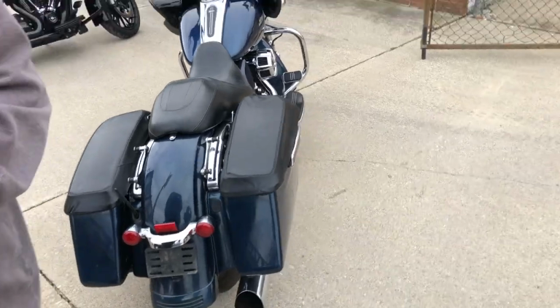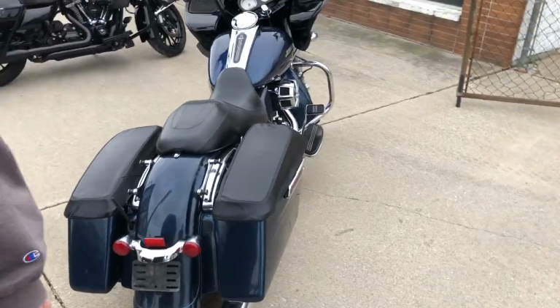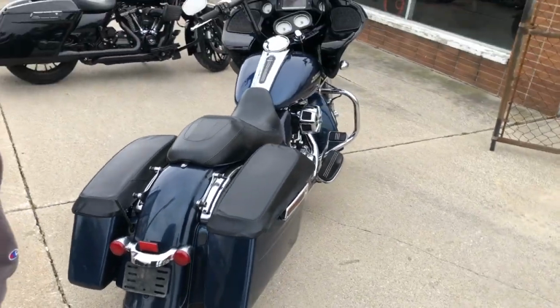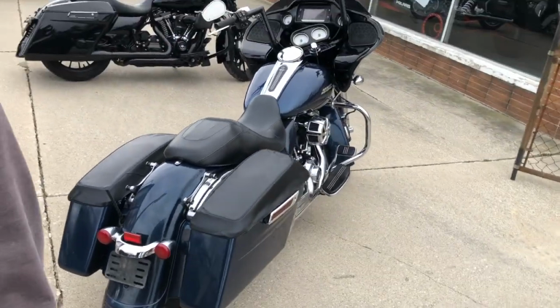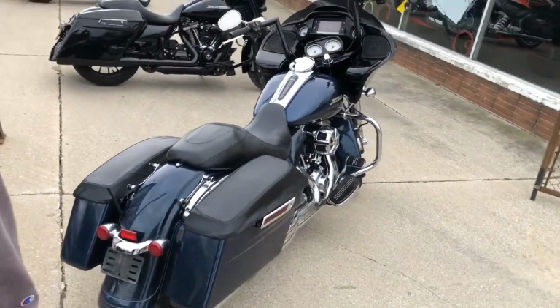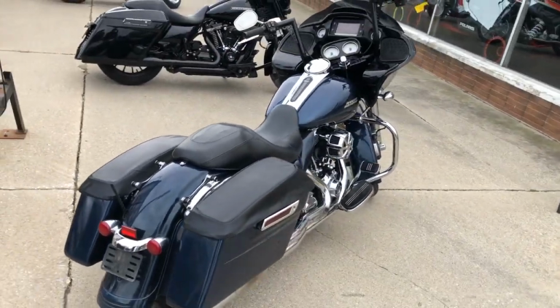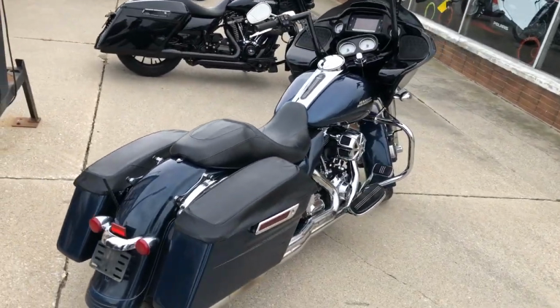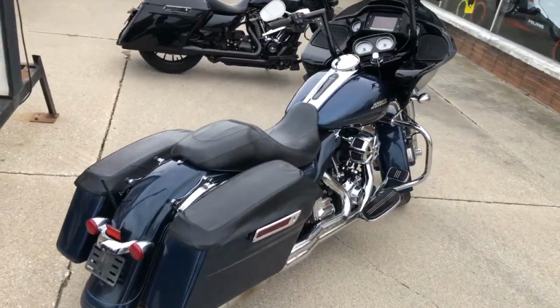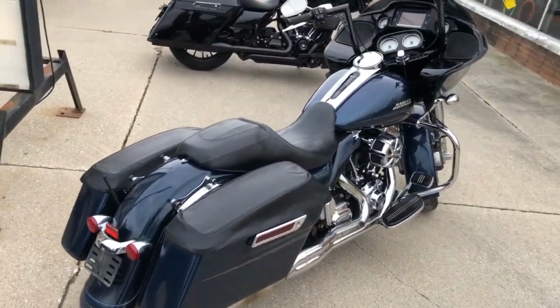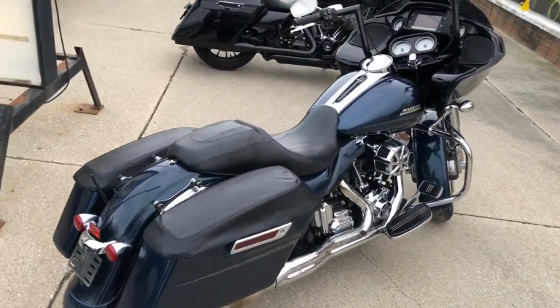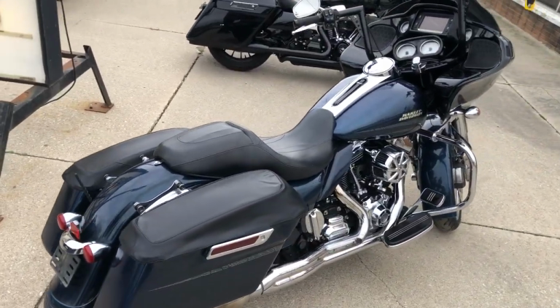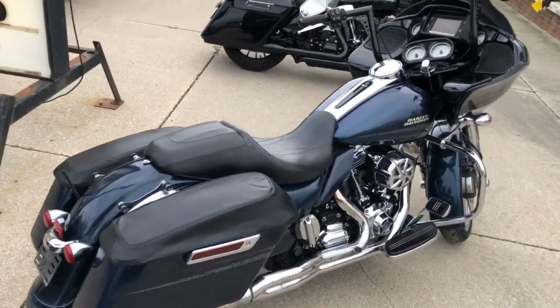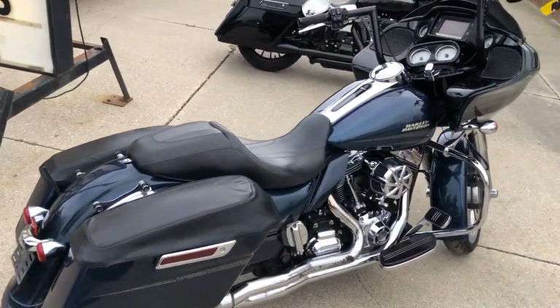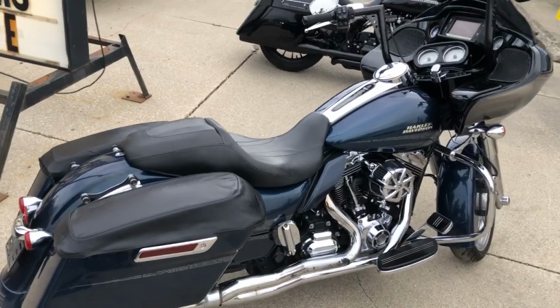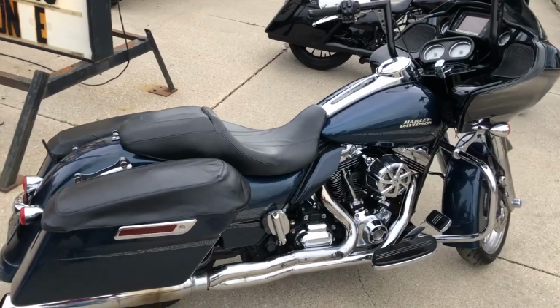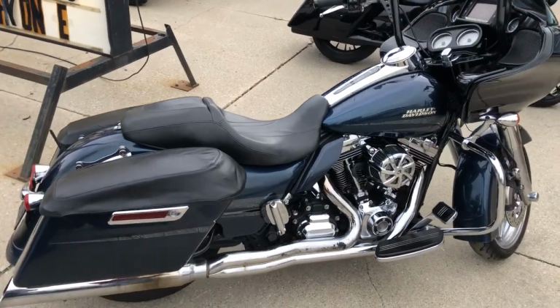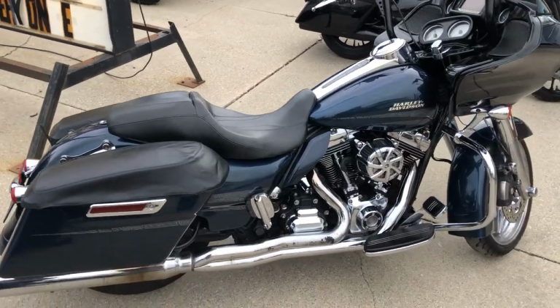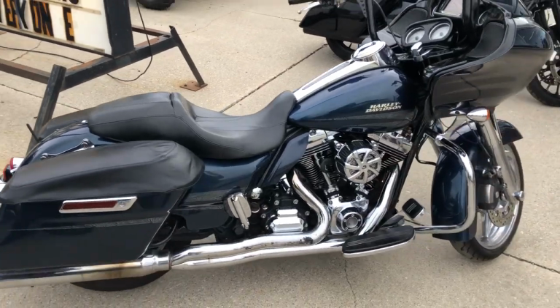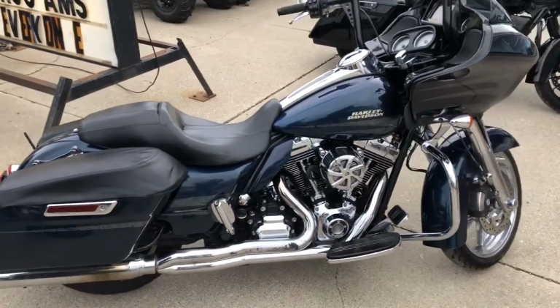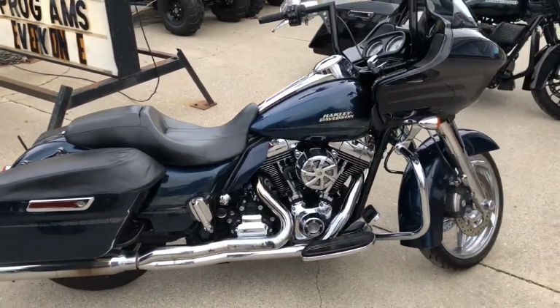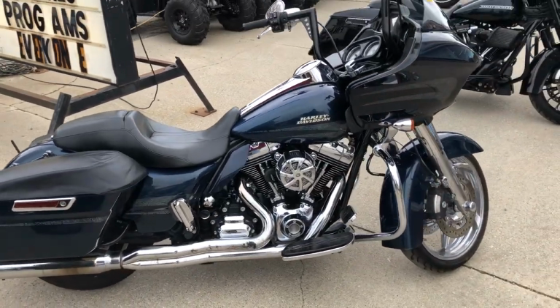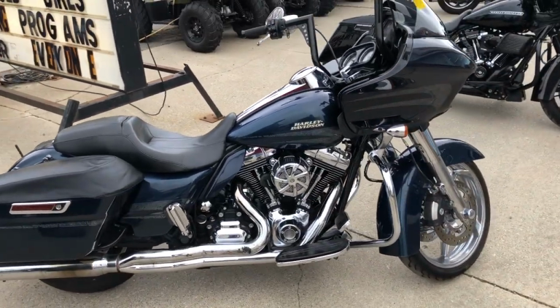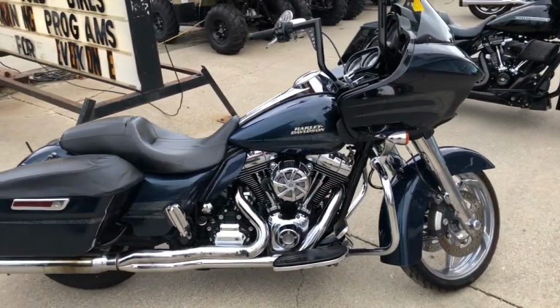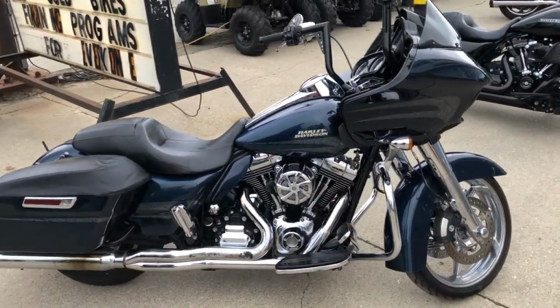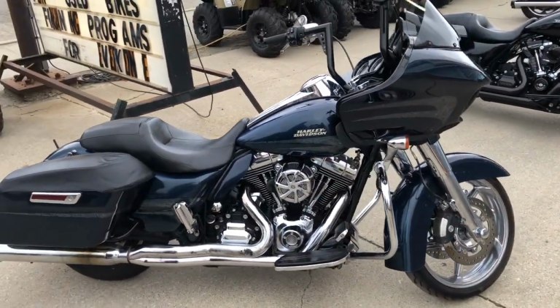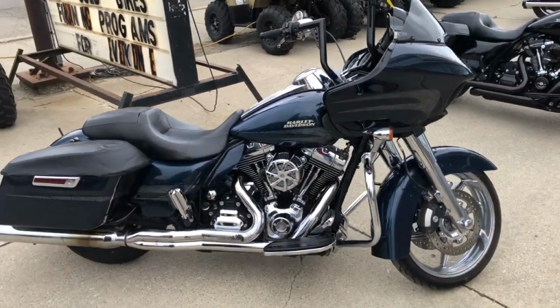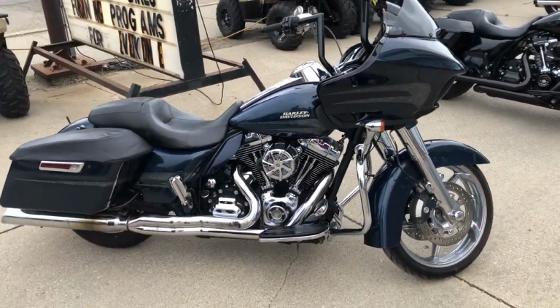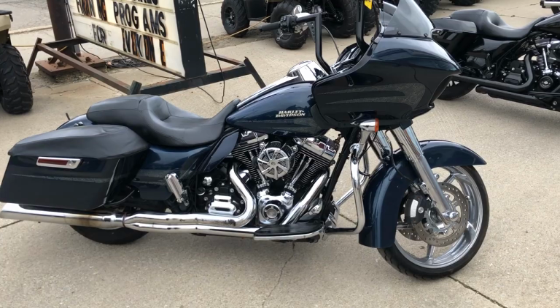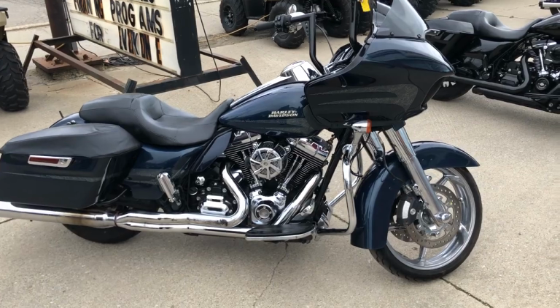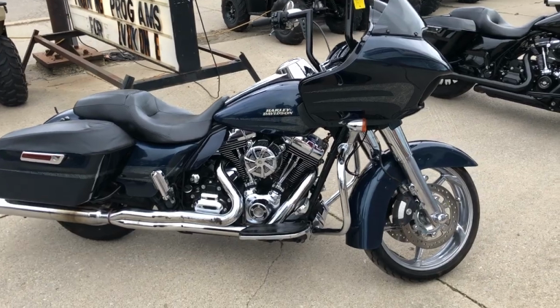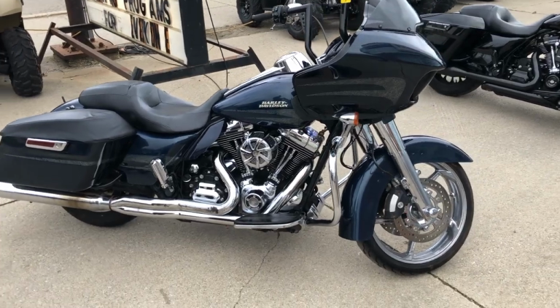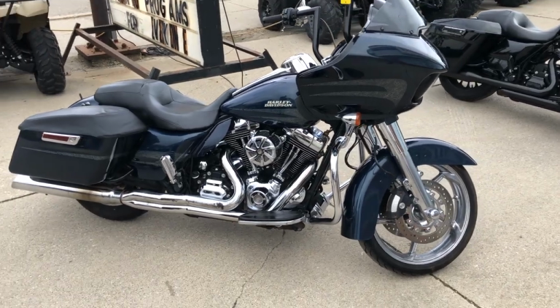Chrome levers, chrome front wheel, chrome front end, and more — guys, it turns heads everywhere you go, for only $12,999. Give us a call, we'll get it done: 810-648-9500.